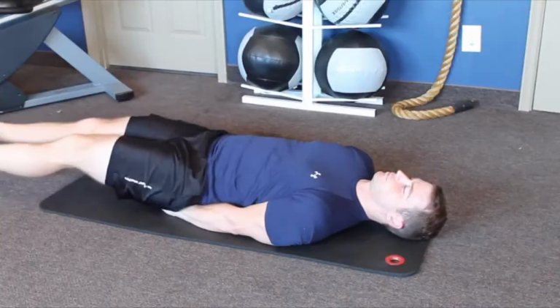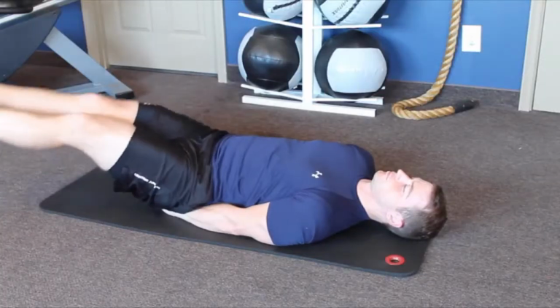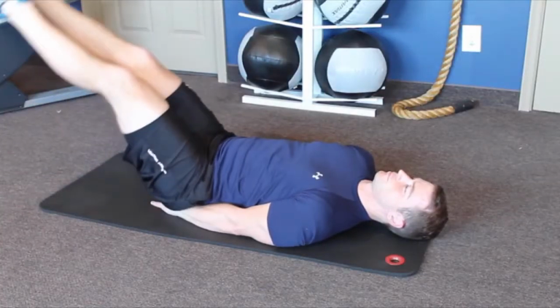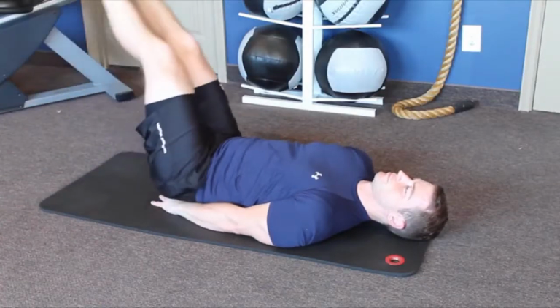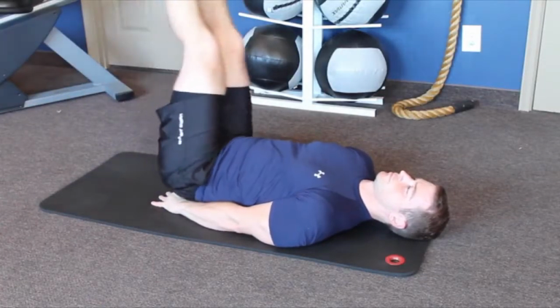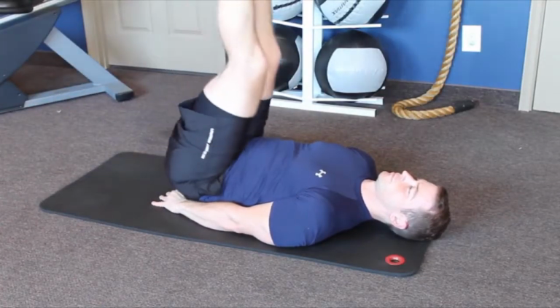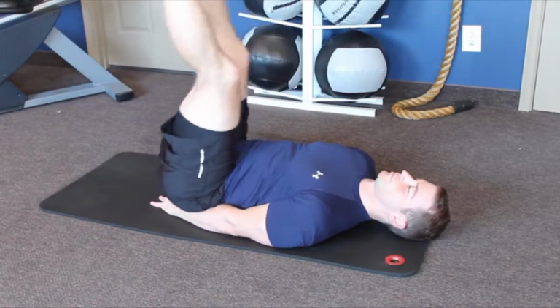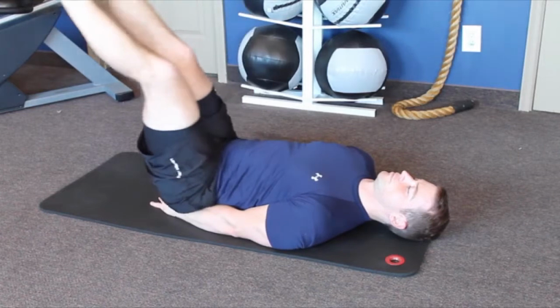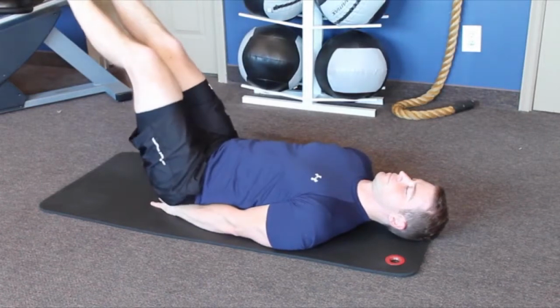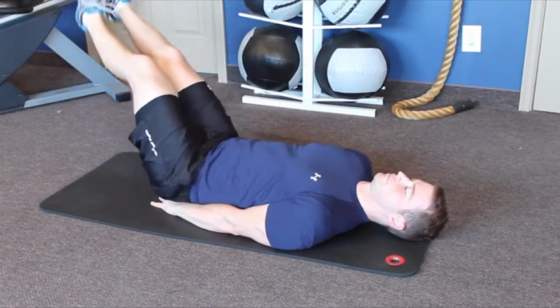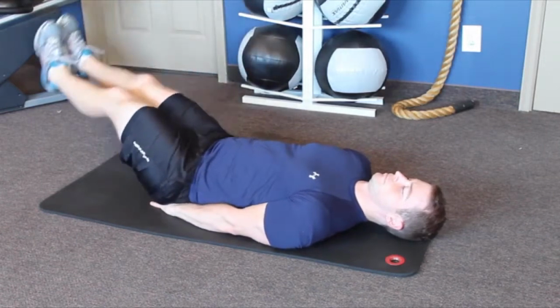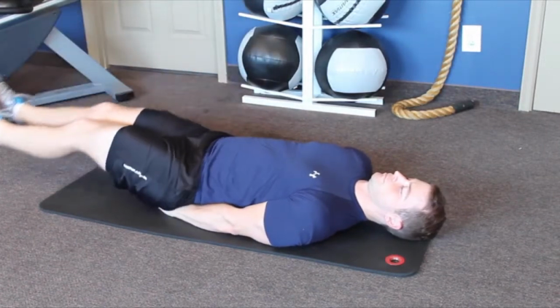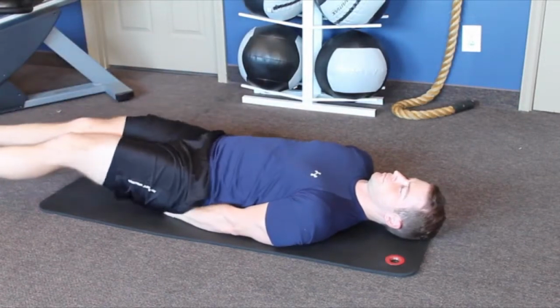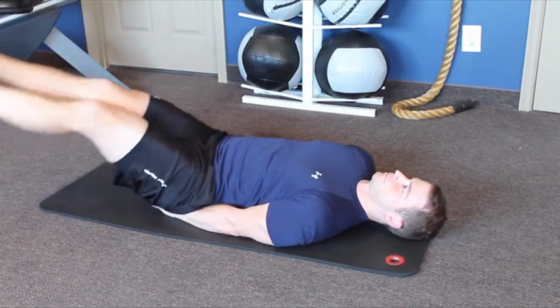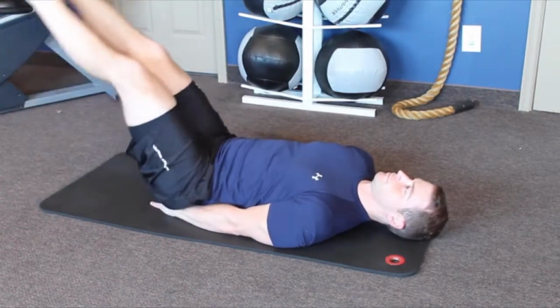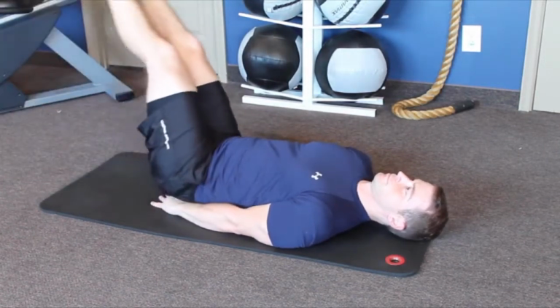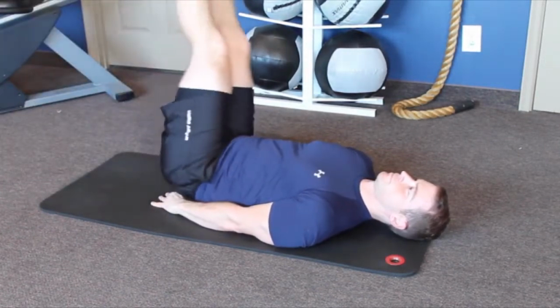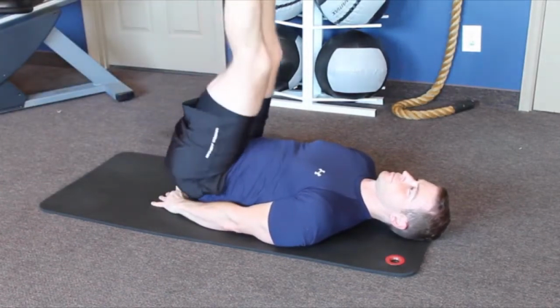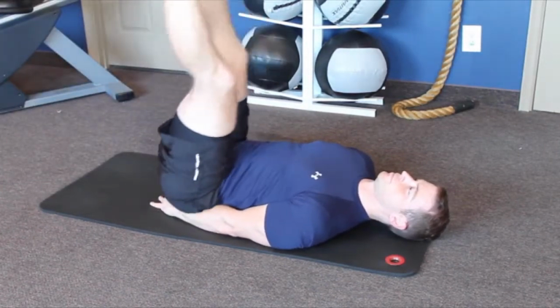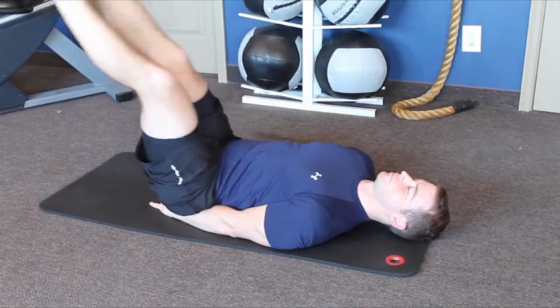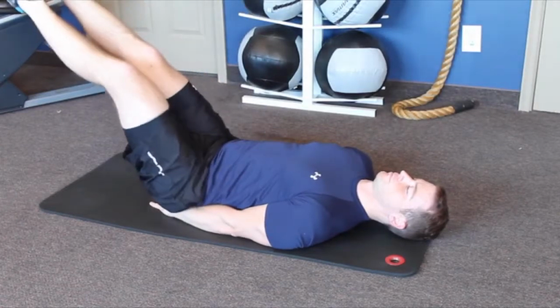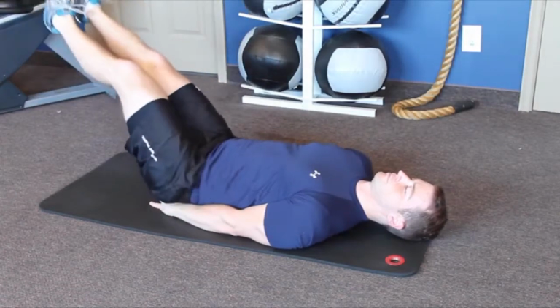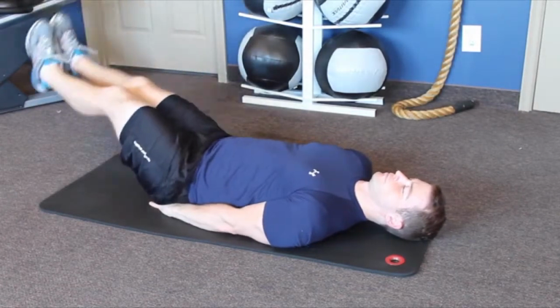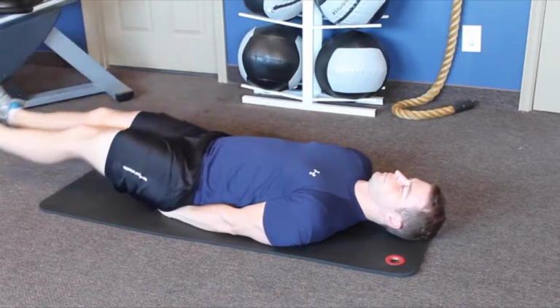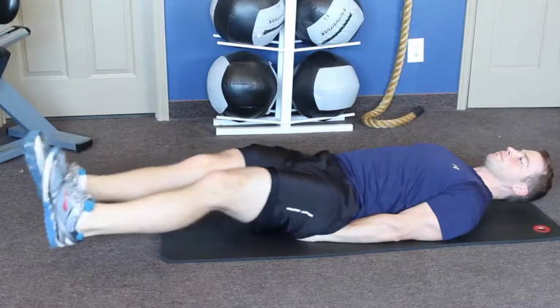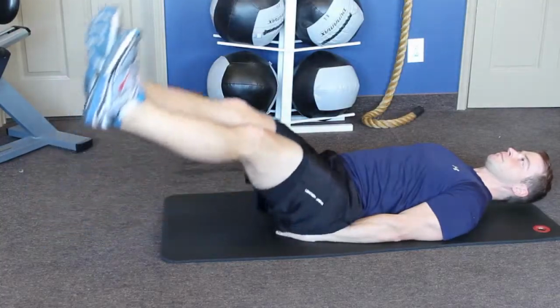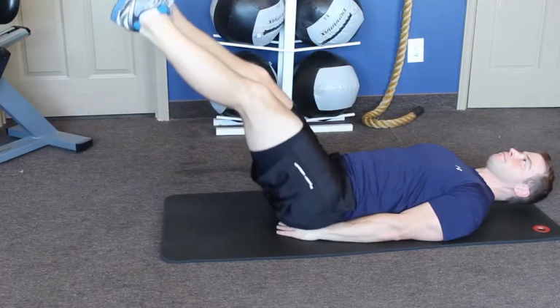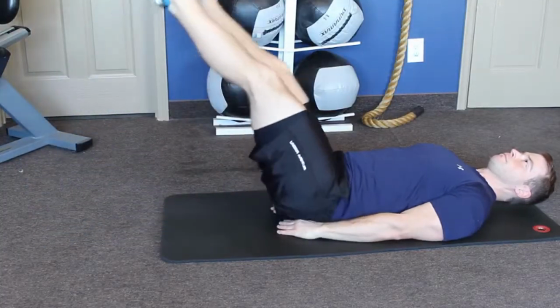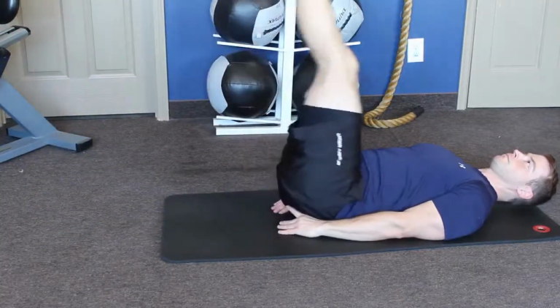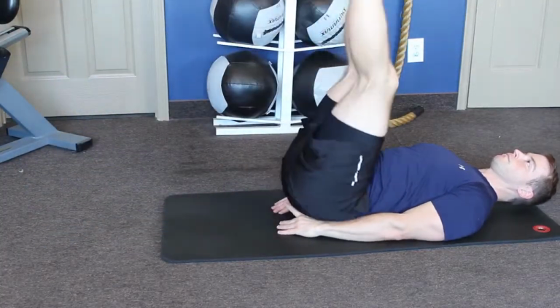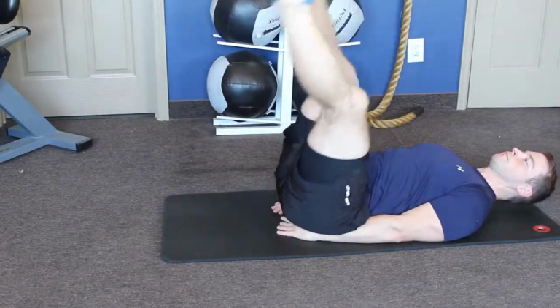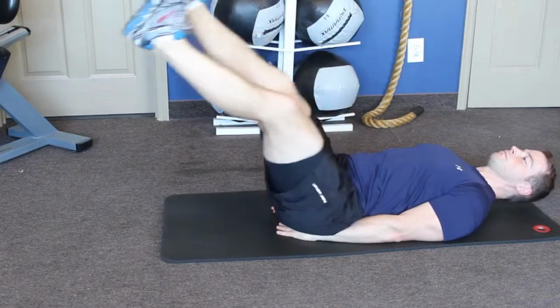Make a figure eight motion all the way towards a 90 degree bend in the hips, keeping the feet together the entire time. Maintain motion for as many figure eights as desired, then slowly lower legs back to the ground.